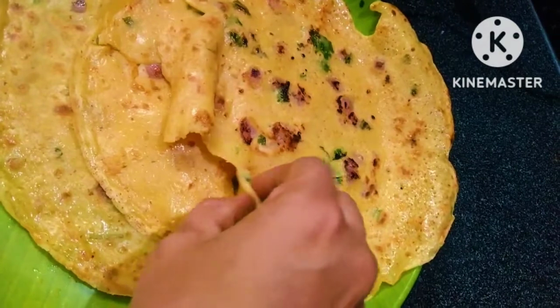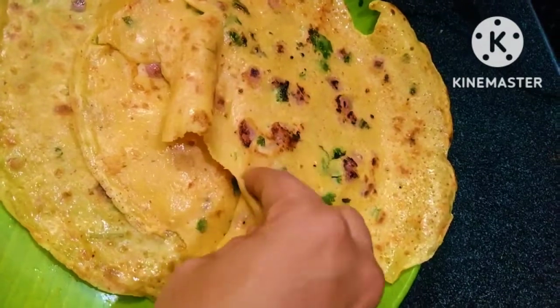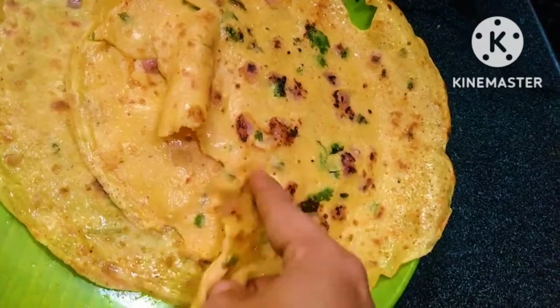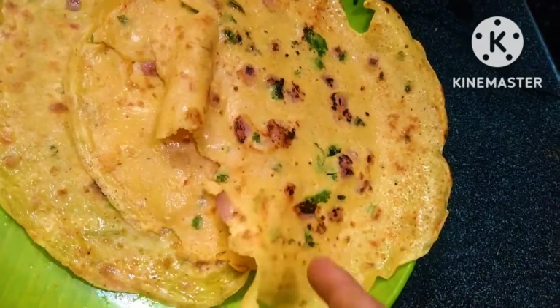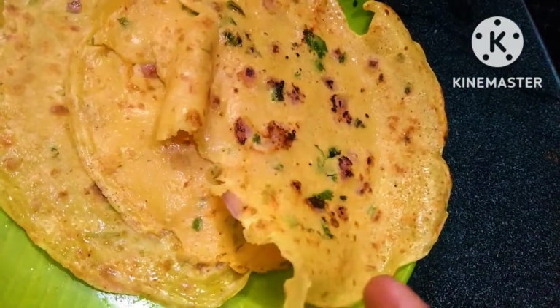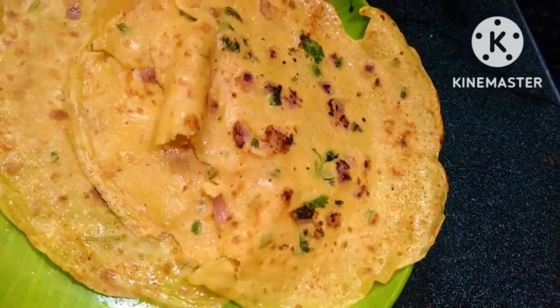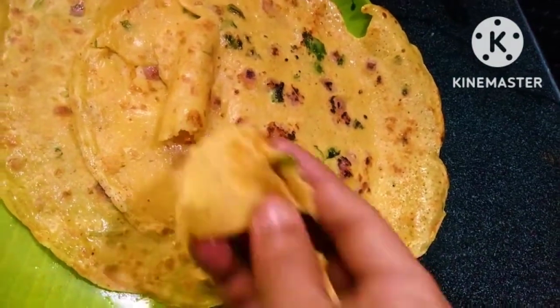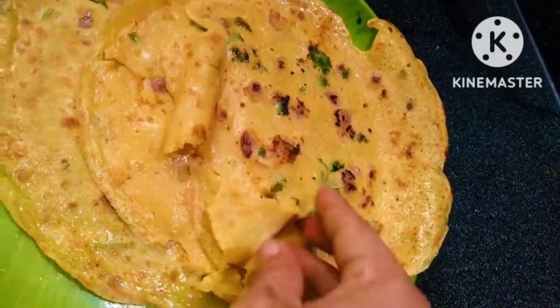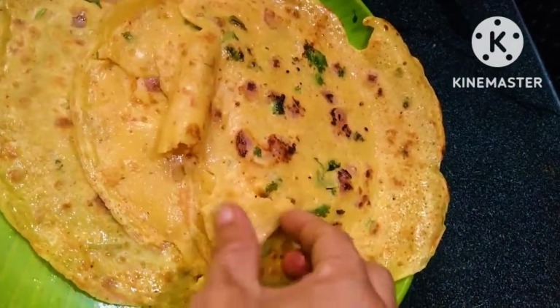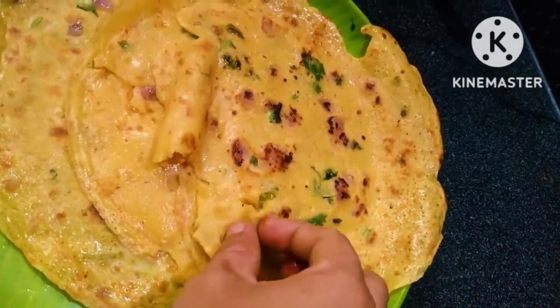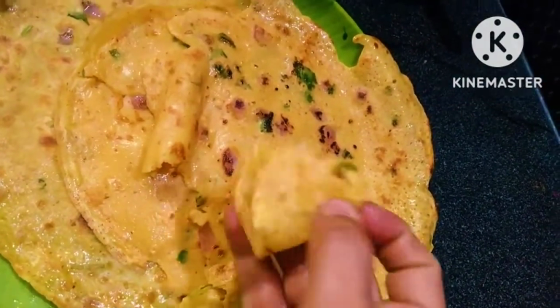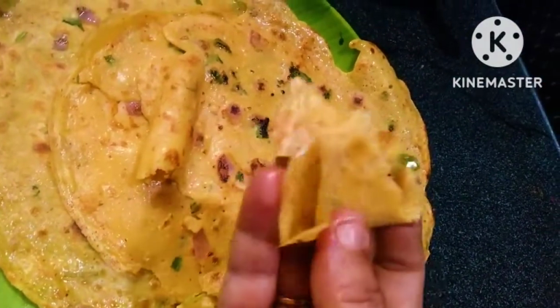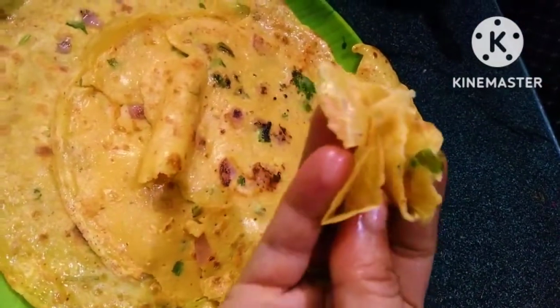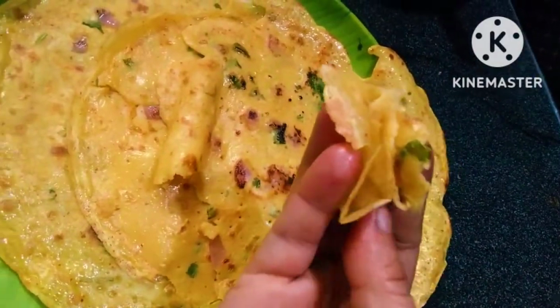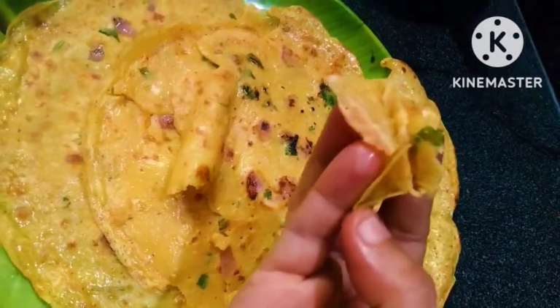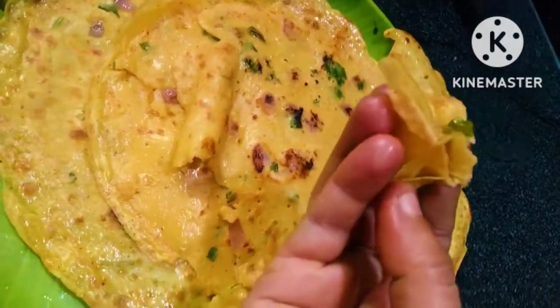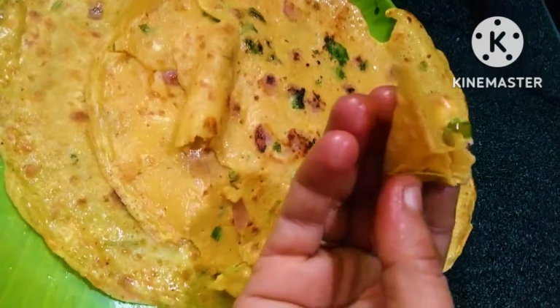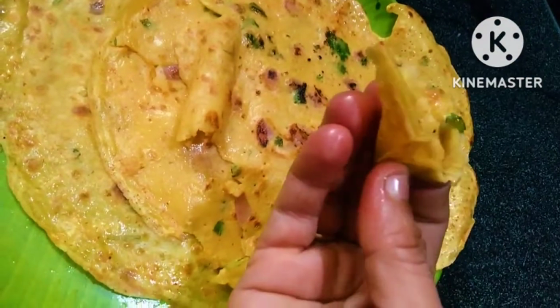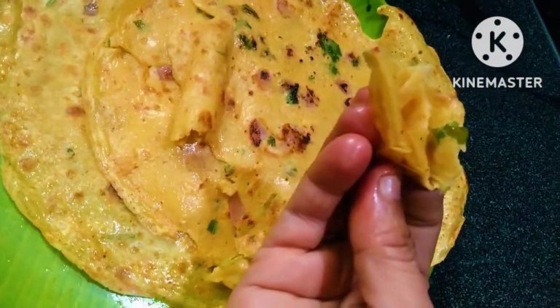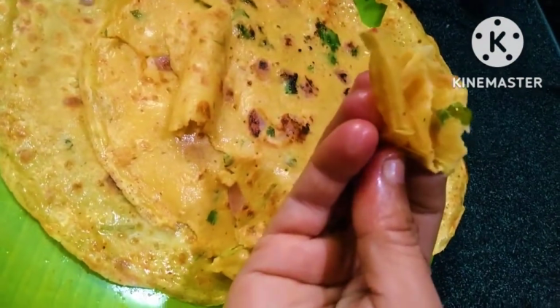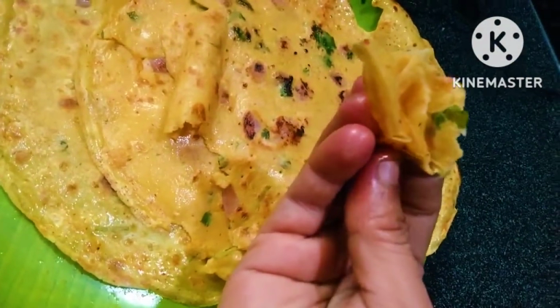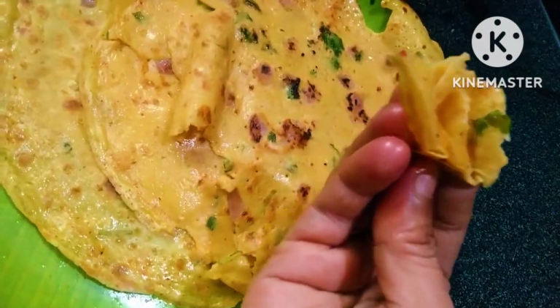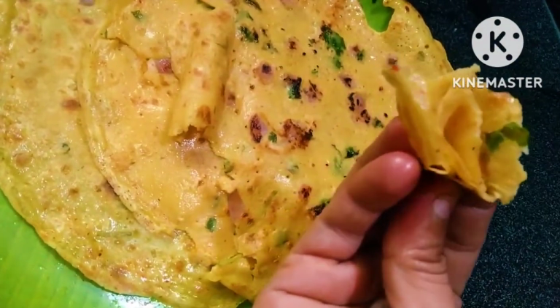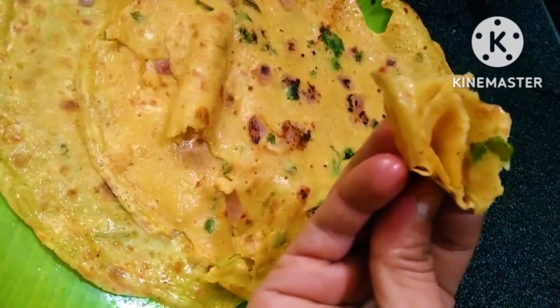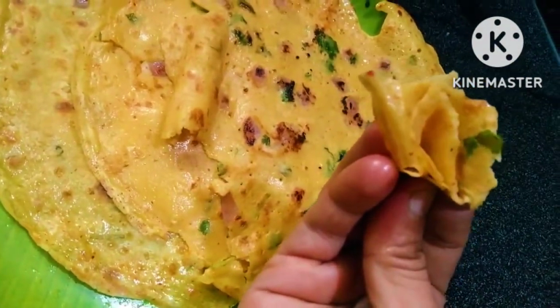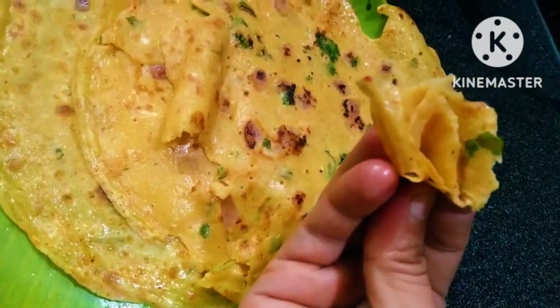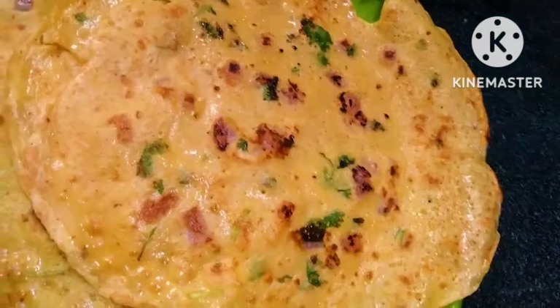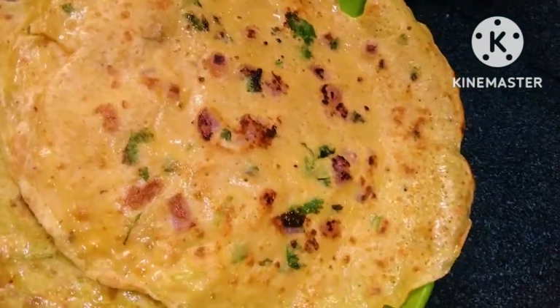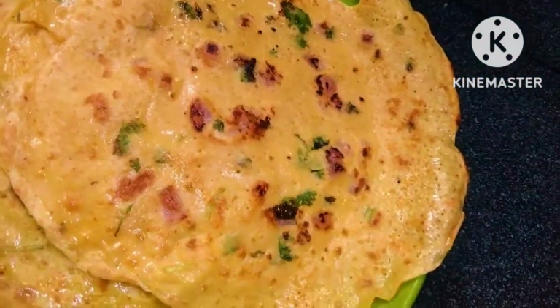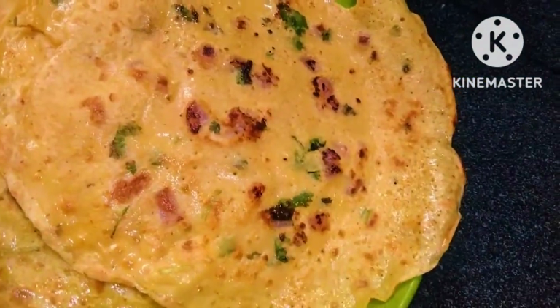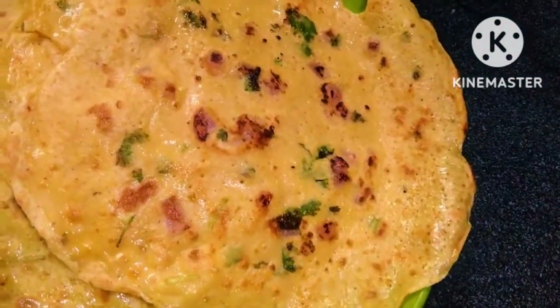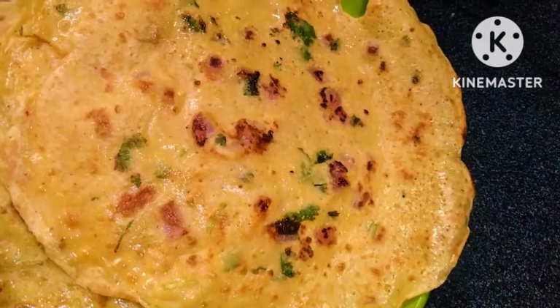Hey guys, welcome back to Mahi Smart Home. Today we are doing a good recipe. It's very tasty and easy to make, ready in 5 minutes. I'm going to show you in the video.